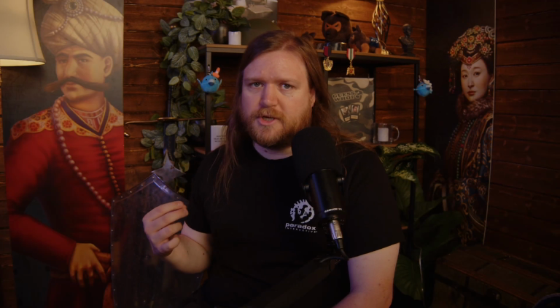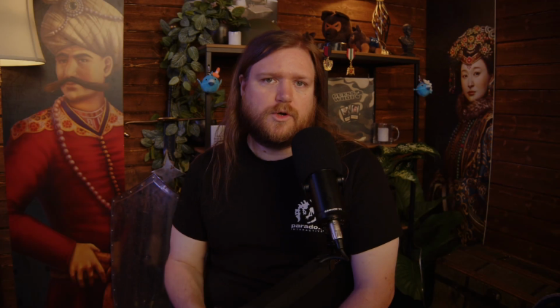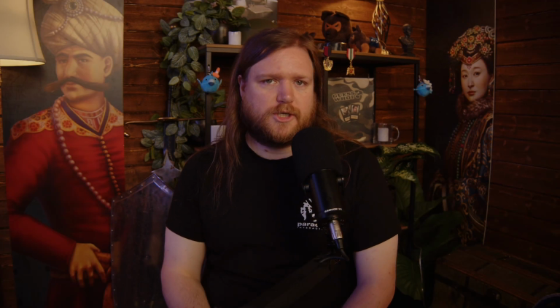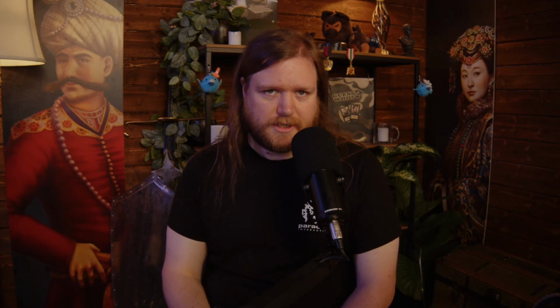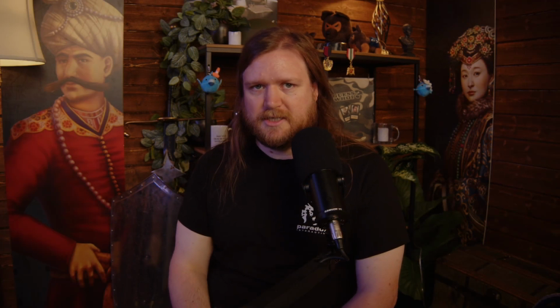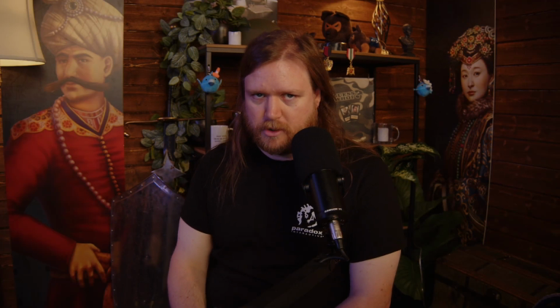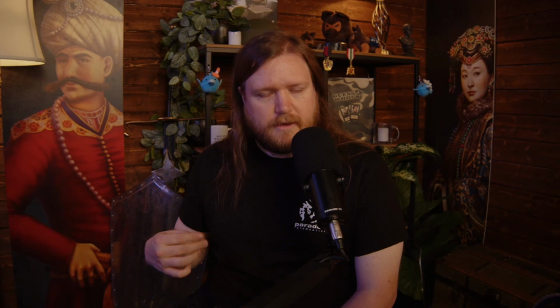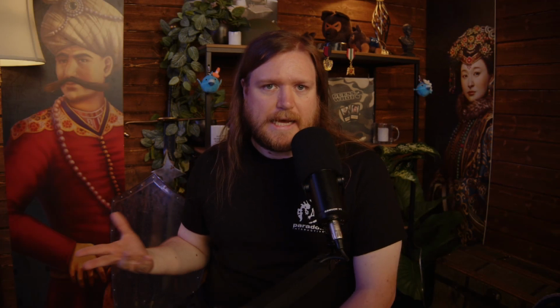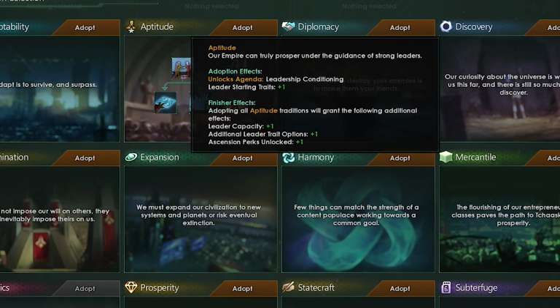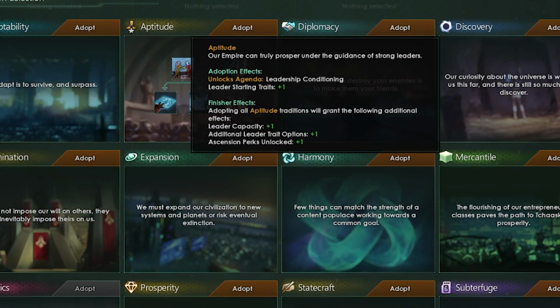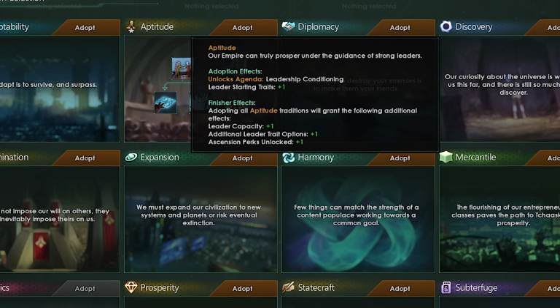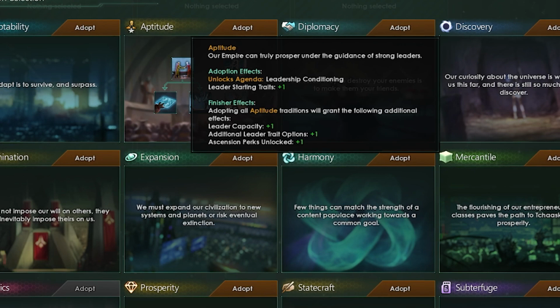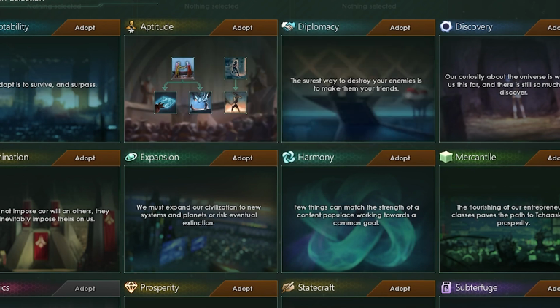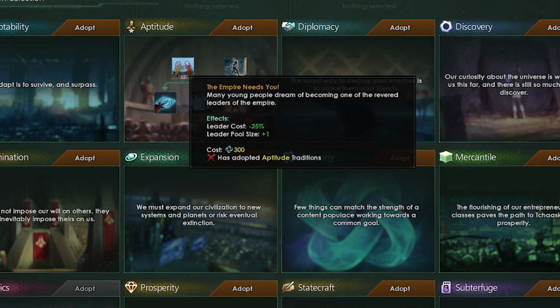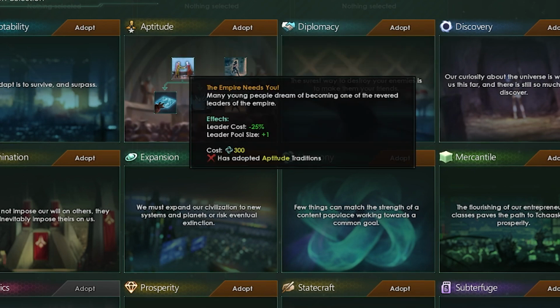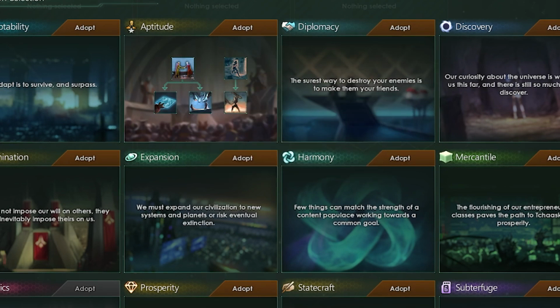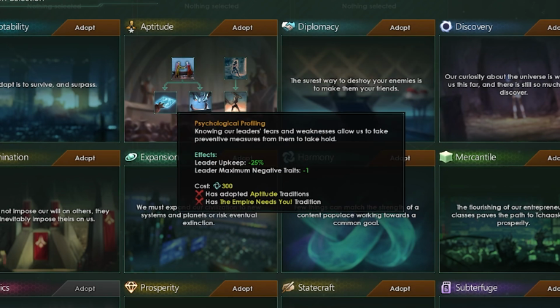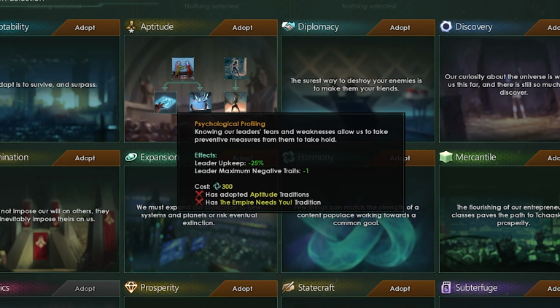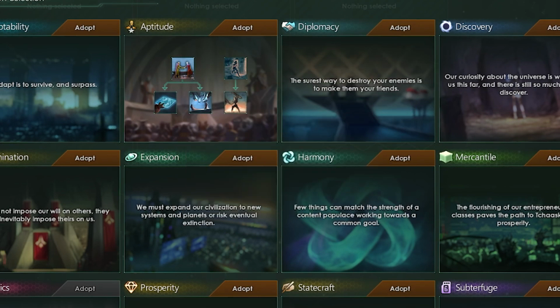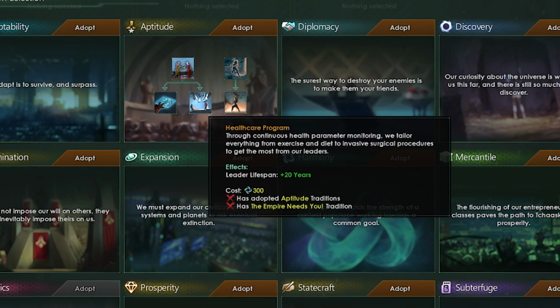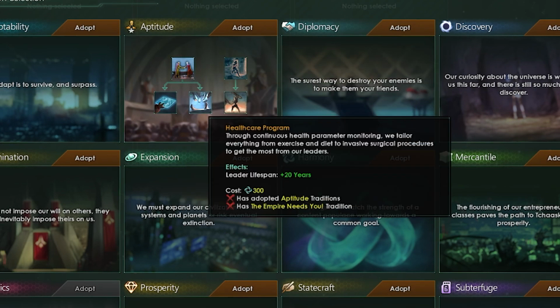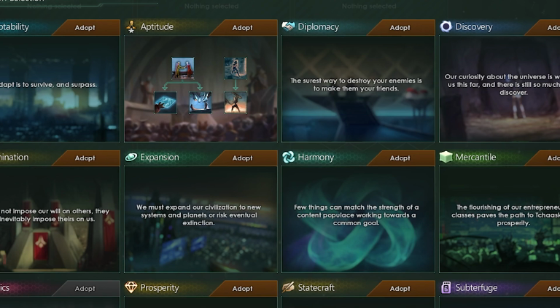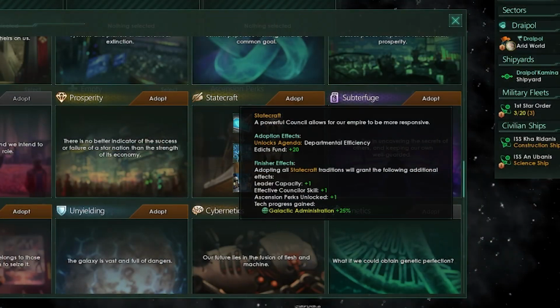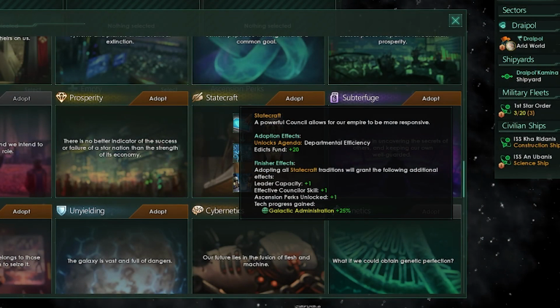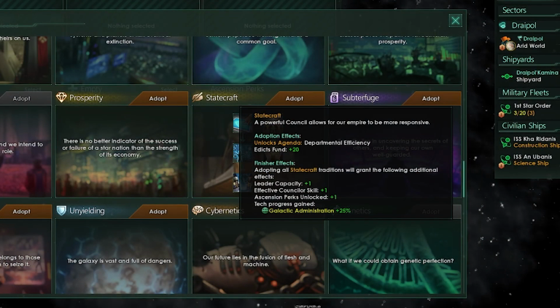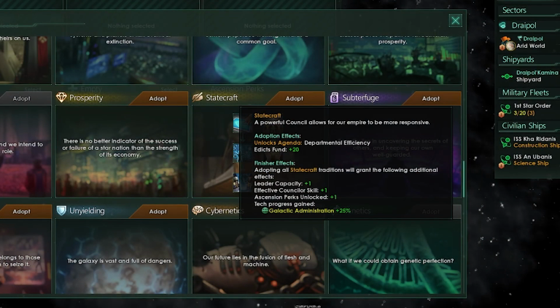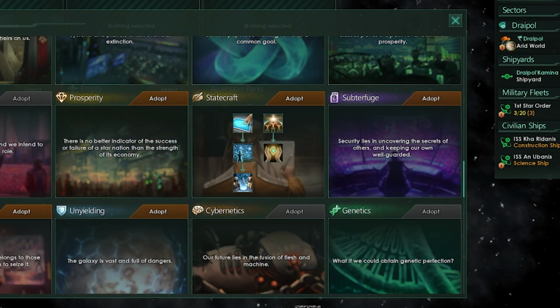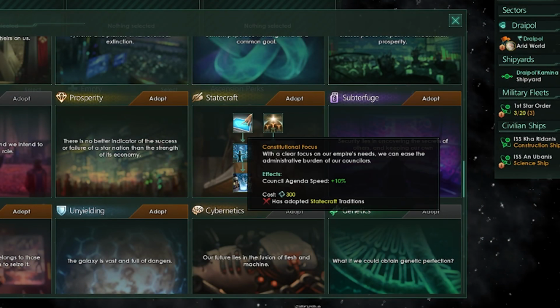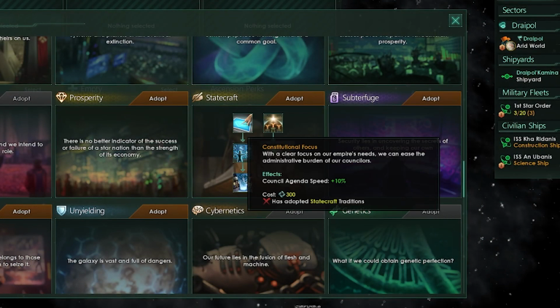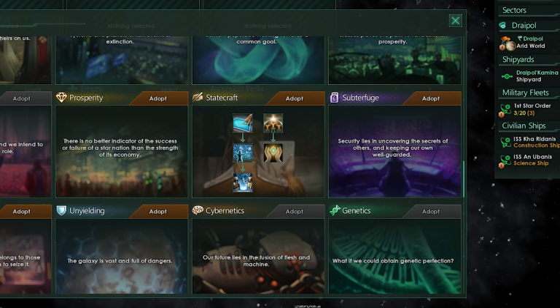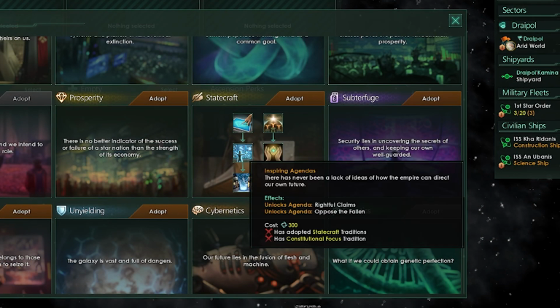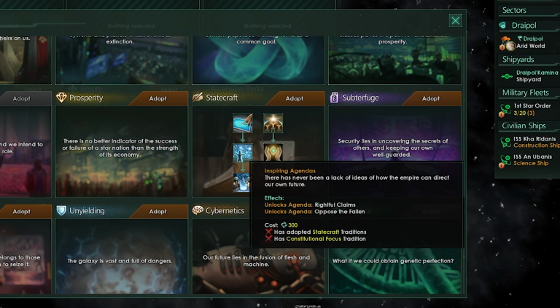There are also two new tradition trees in Galactic Paragons. The first, Aptitude, will let you recruit more leaders, as well as help reduce their upkeep and increase their experience gain. While the other tradition tree, Statecraft, will provide your empire council with more powerful and longer lasting agendas.